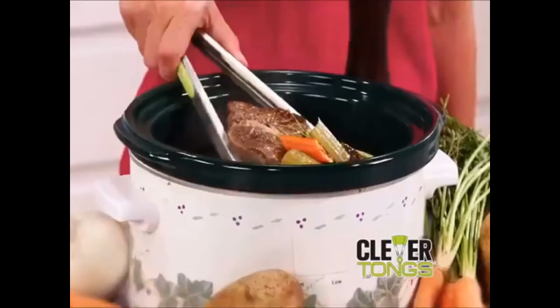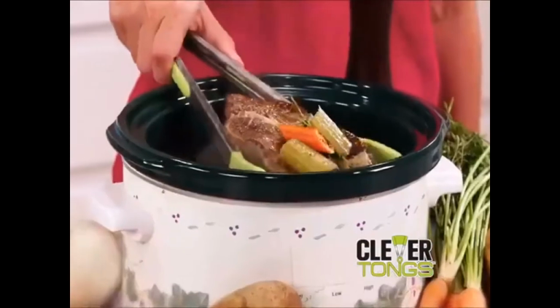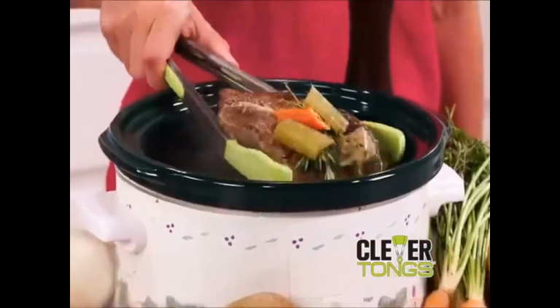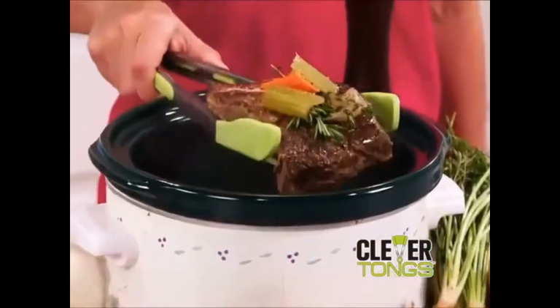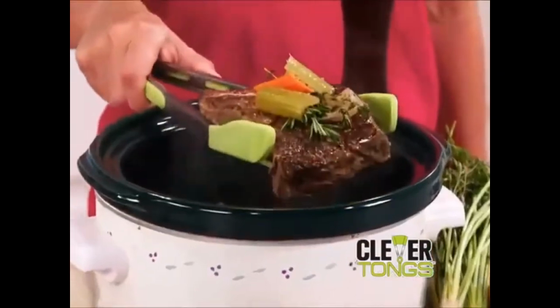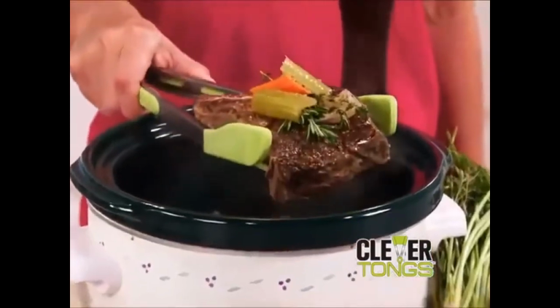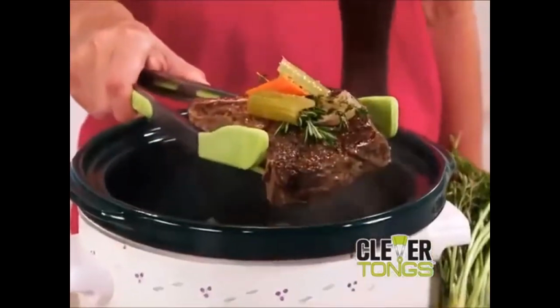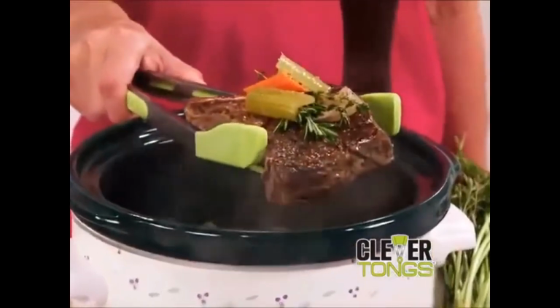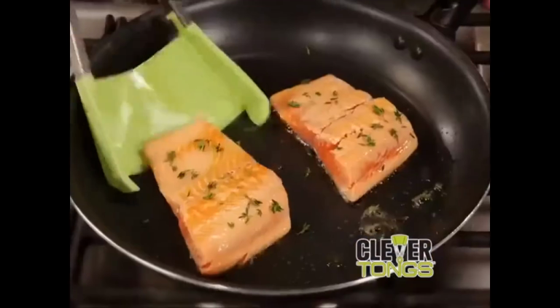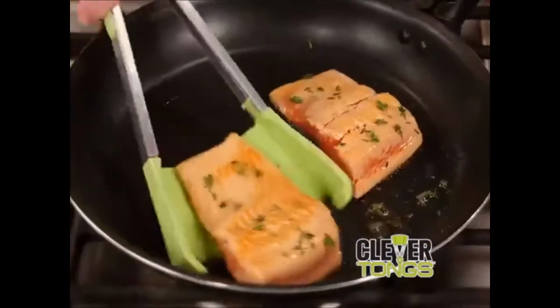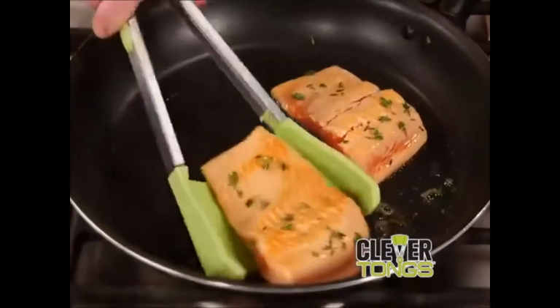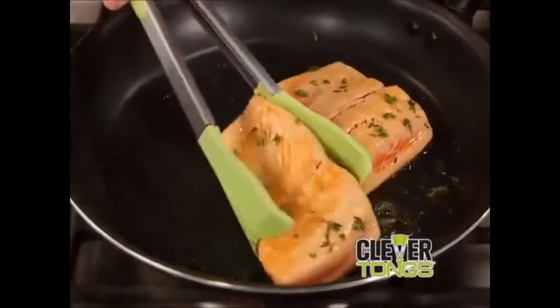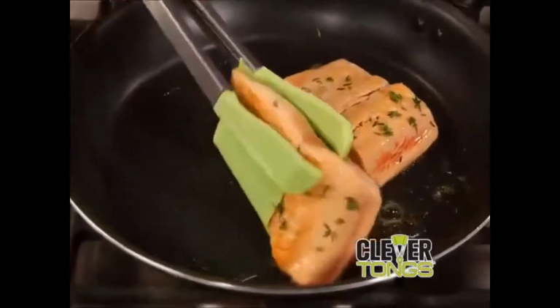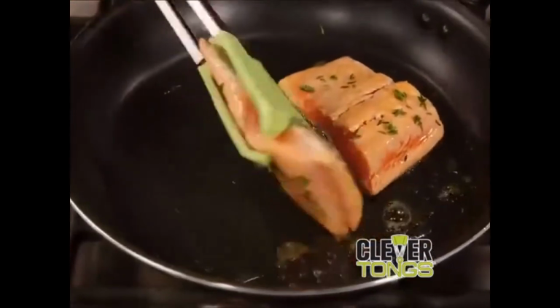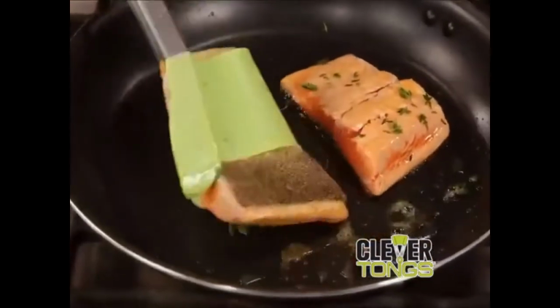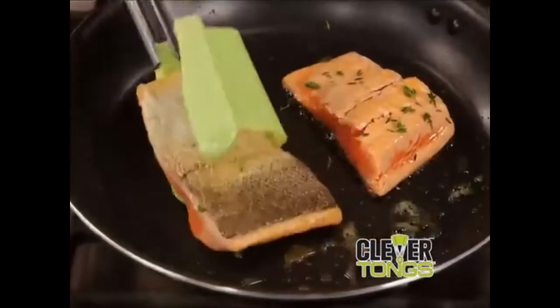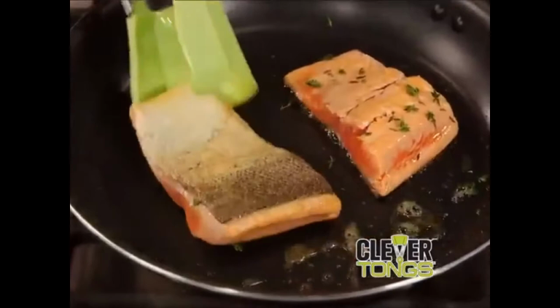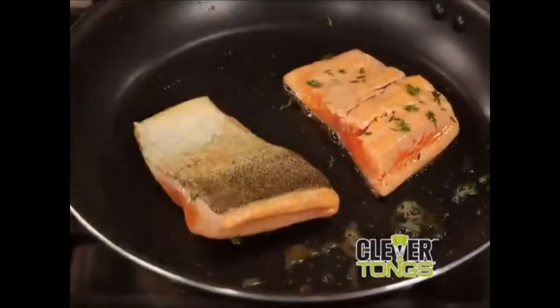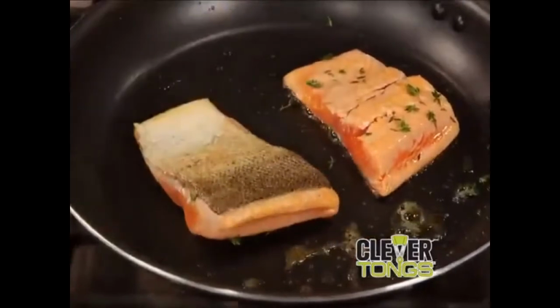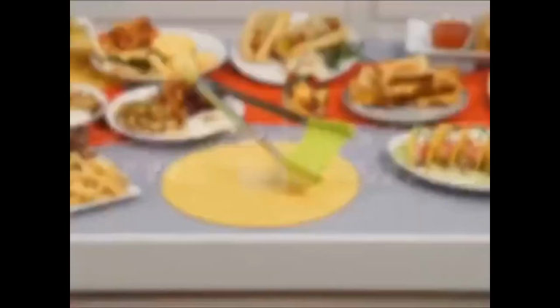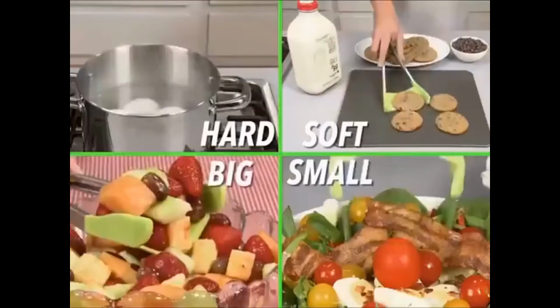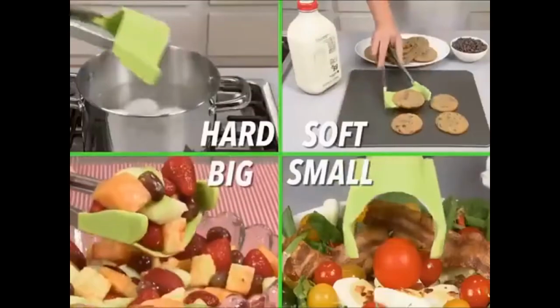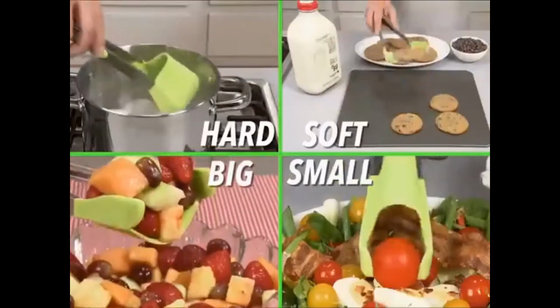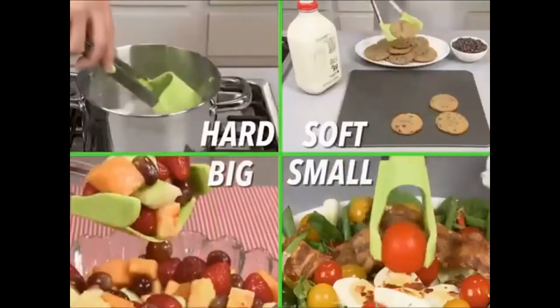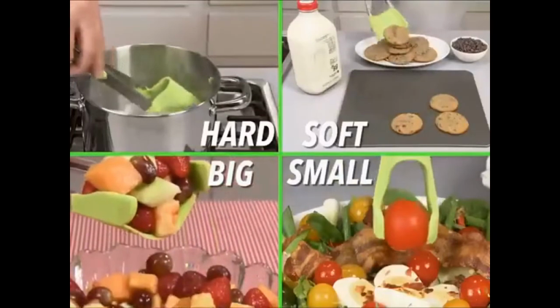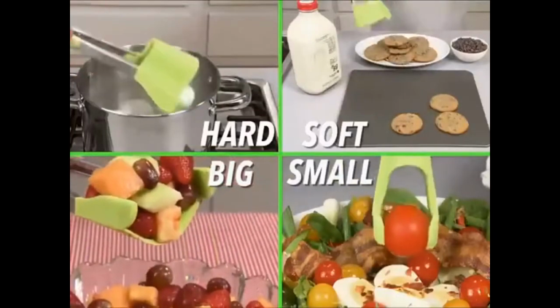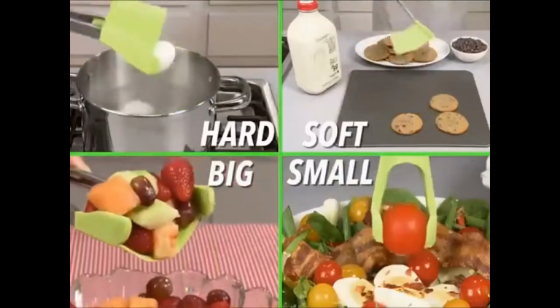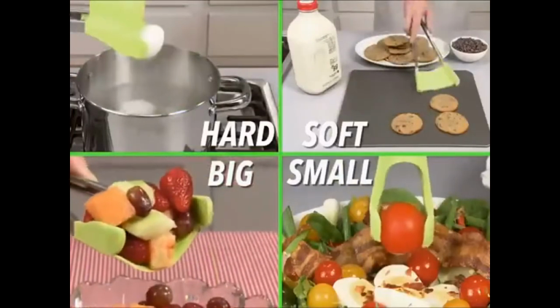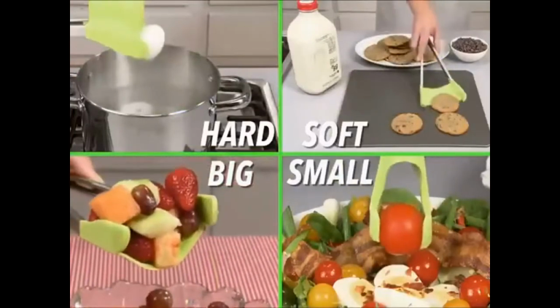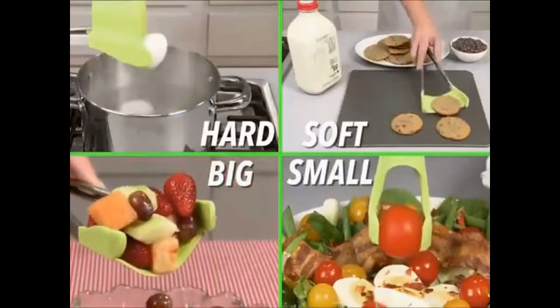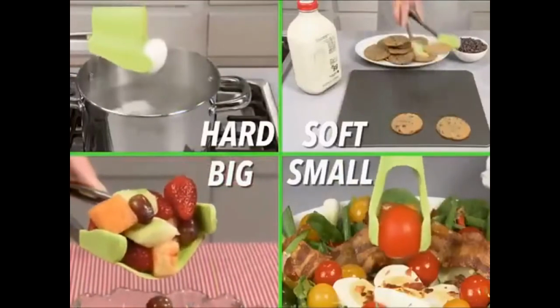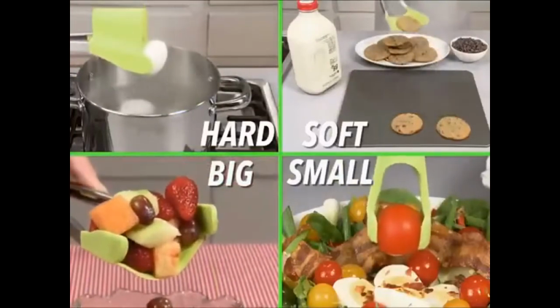It's strong enough to hoist an entire pot roast, but soft enough to grip and flip delicate fish fillets. Hard or soft, big or small, Clevver Tongs lifts them all.